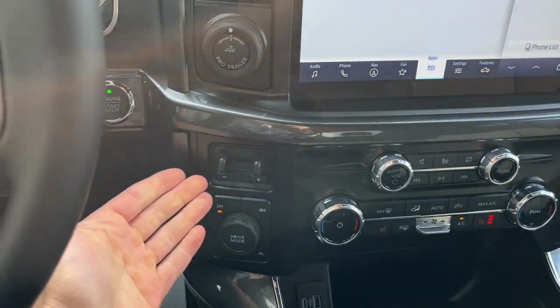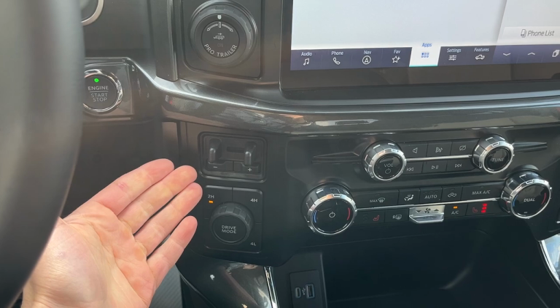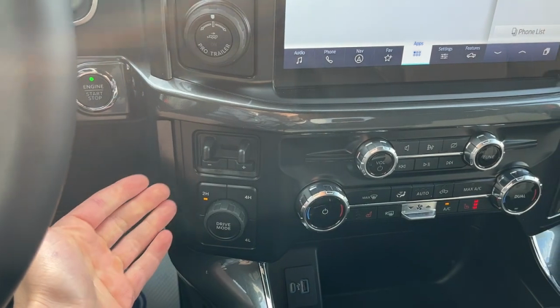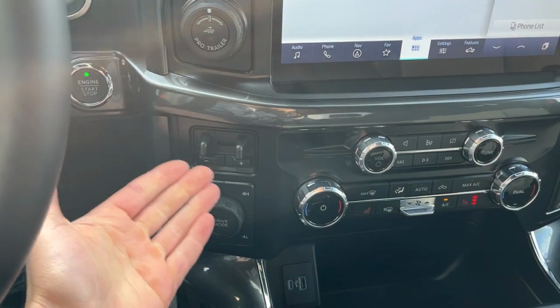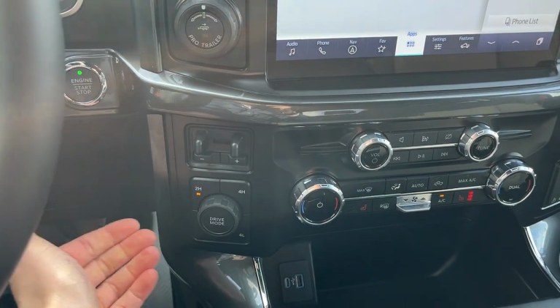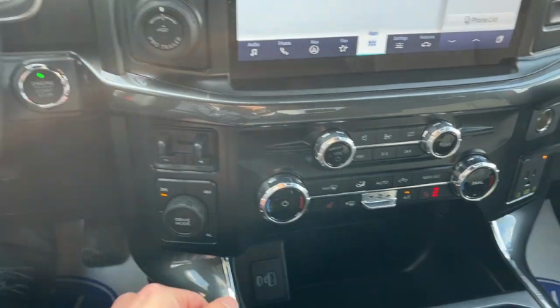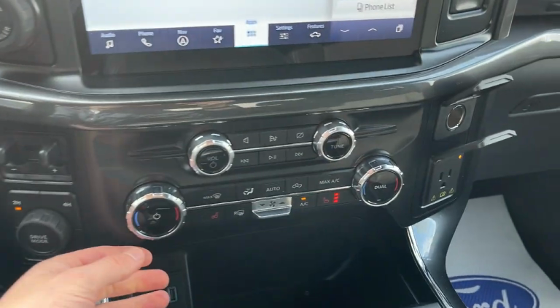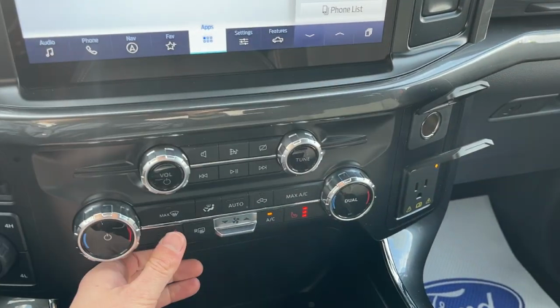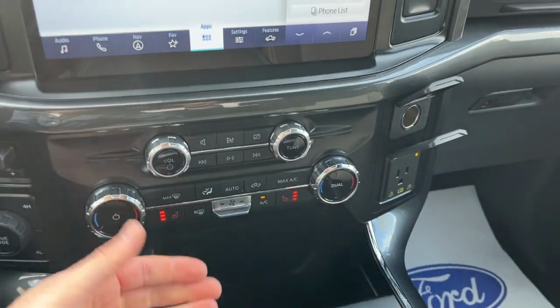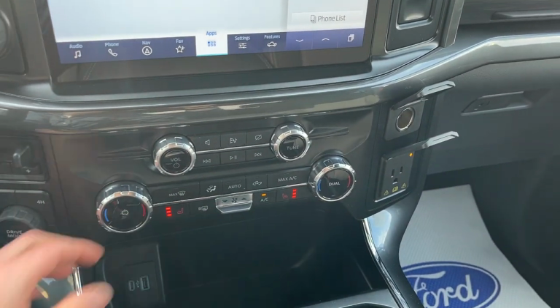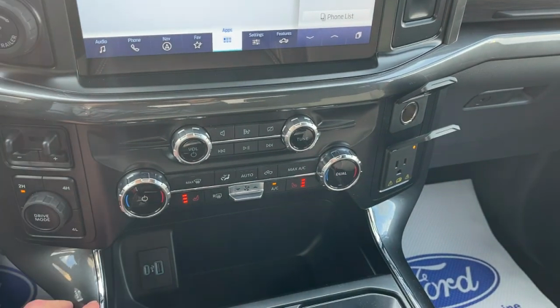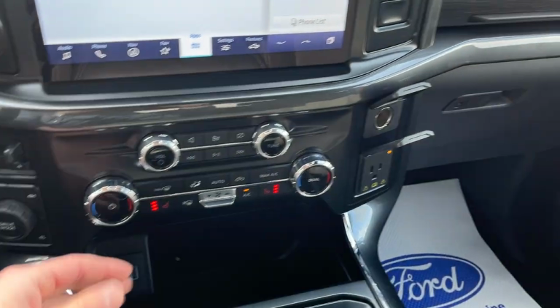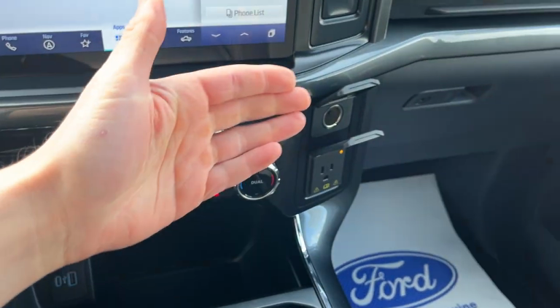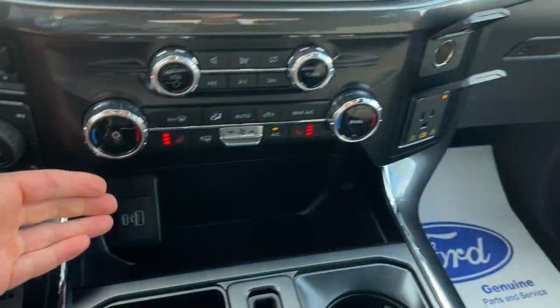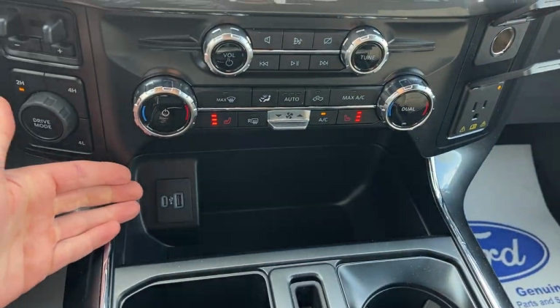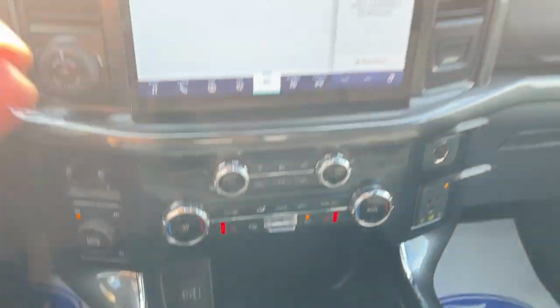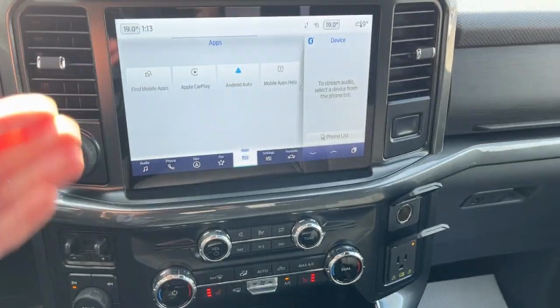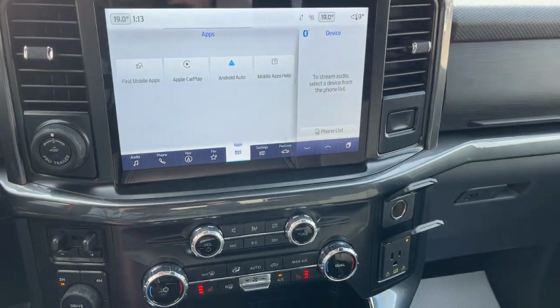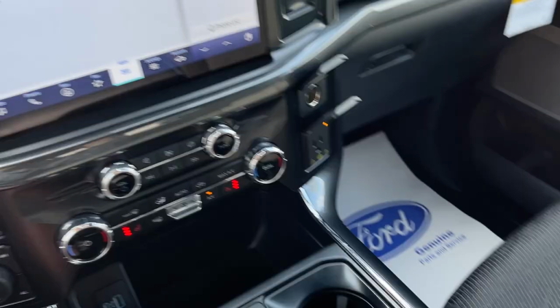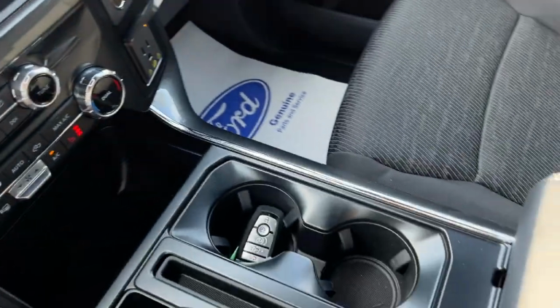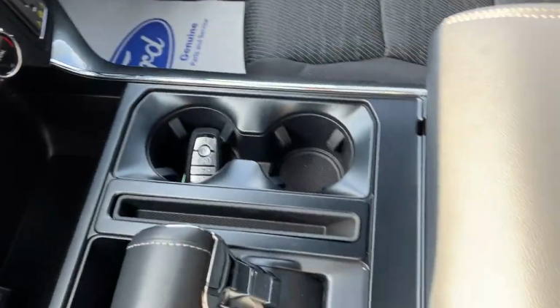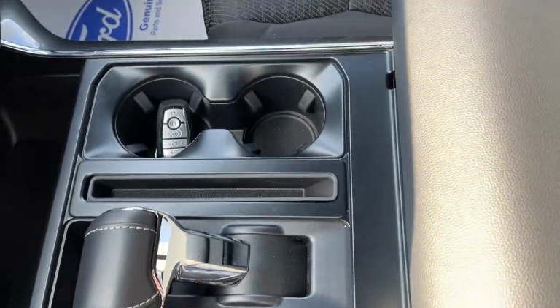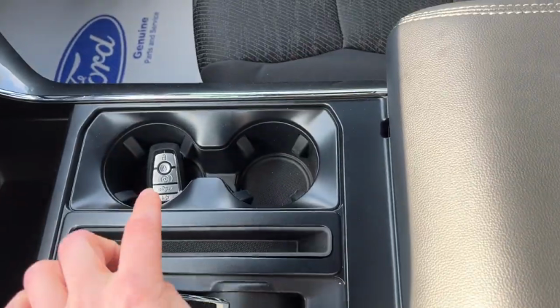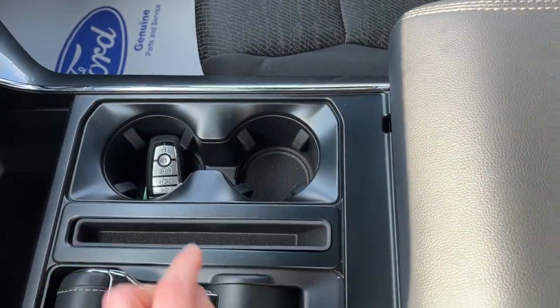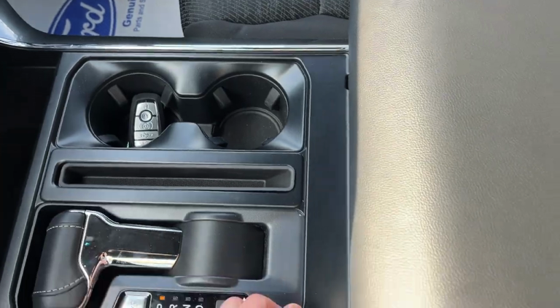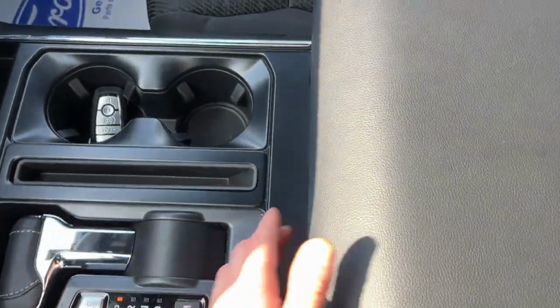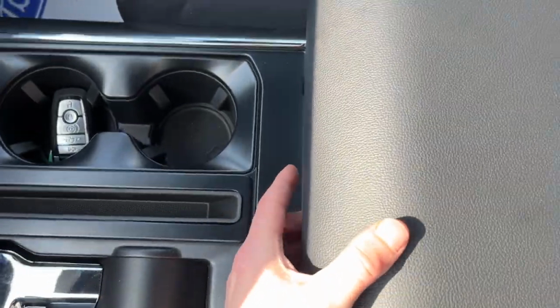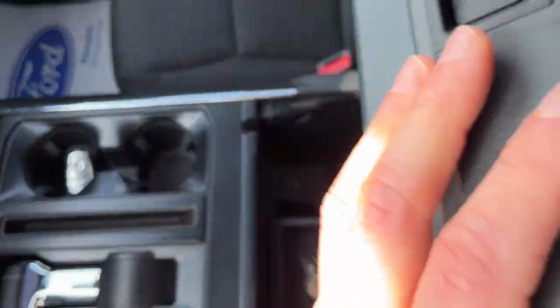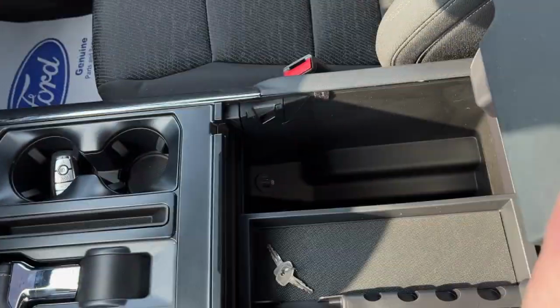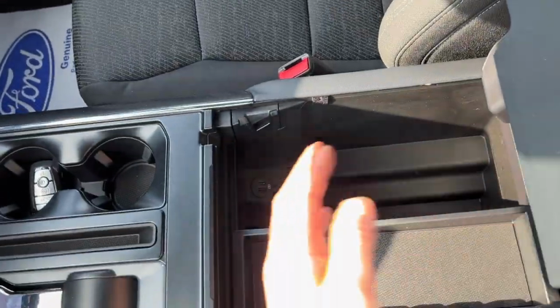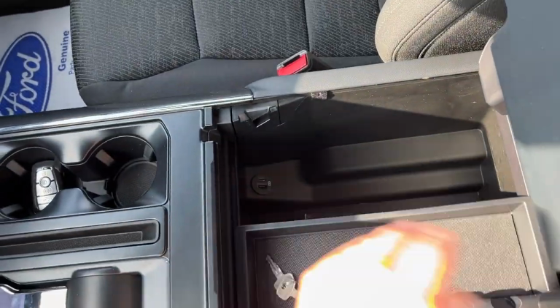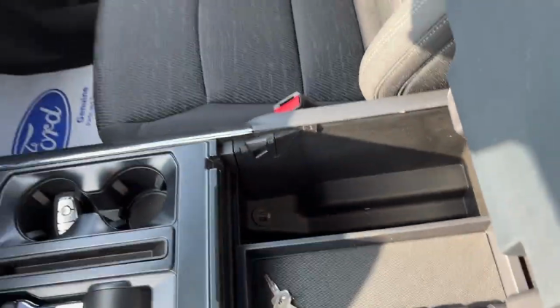Your integrated brake controller, your different four-by-four modes, you do have dual climate zones with heated seats, plenty of power options up front. You do have wireless Apple CarPlay and Android Auto on here, your folding shifter, and you do have remote start on the key fob.